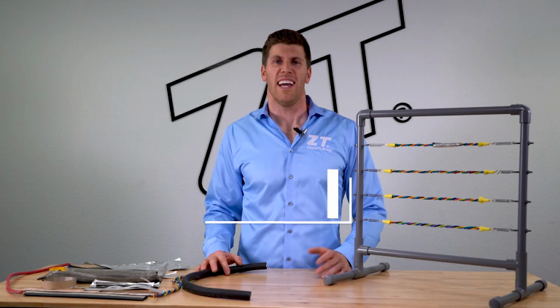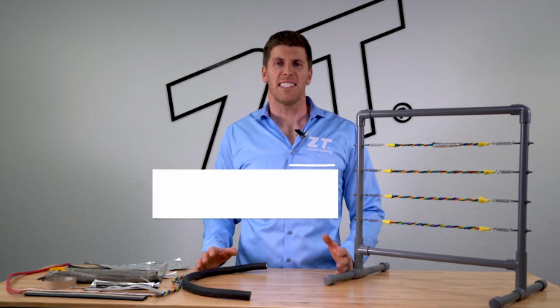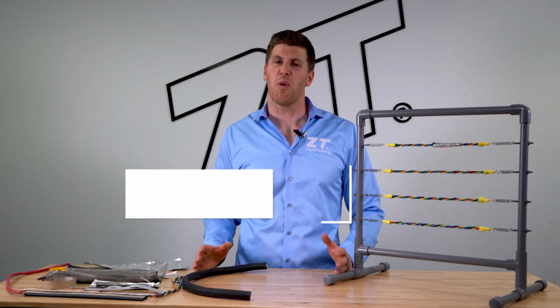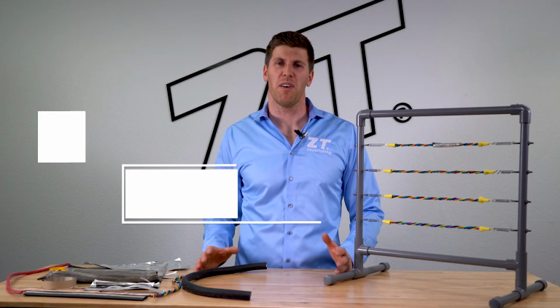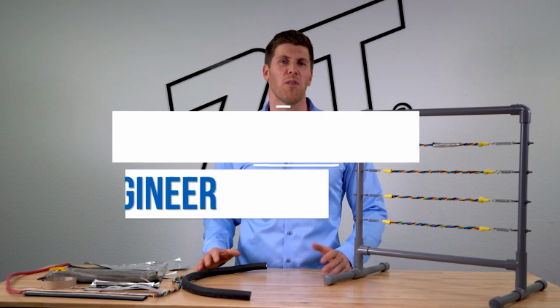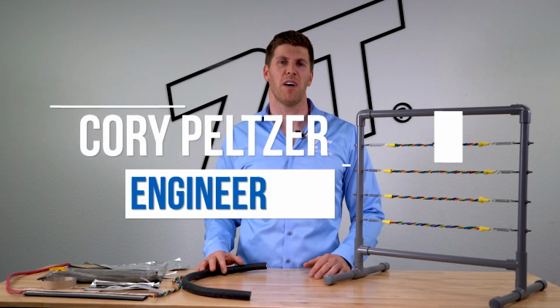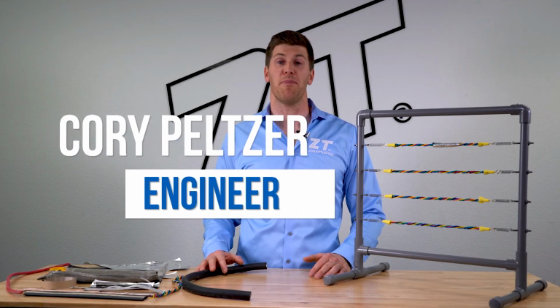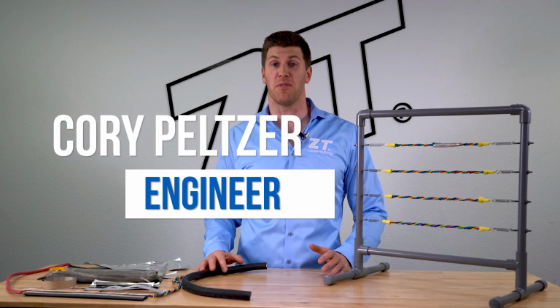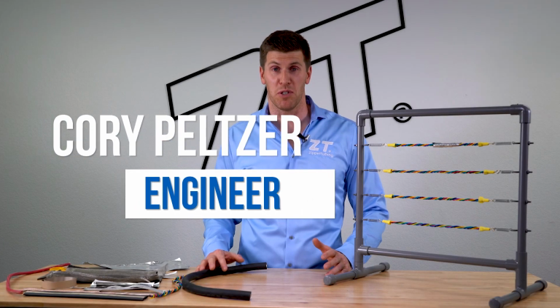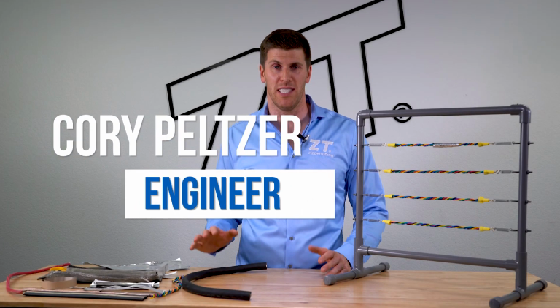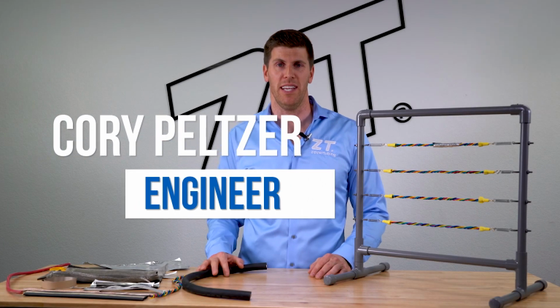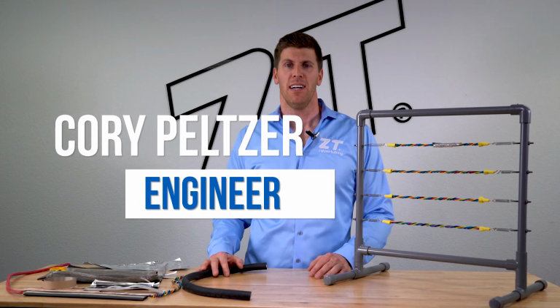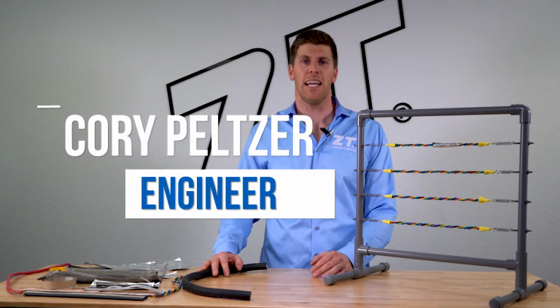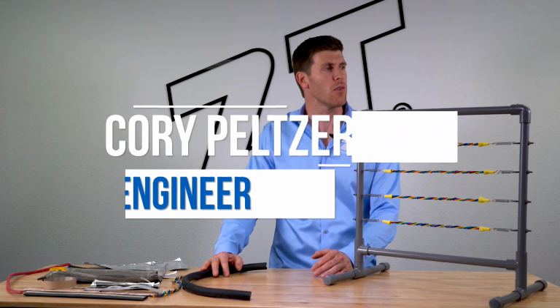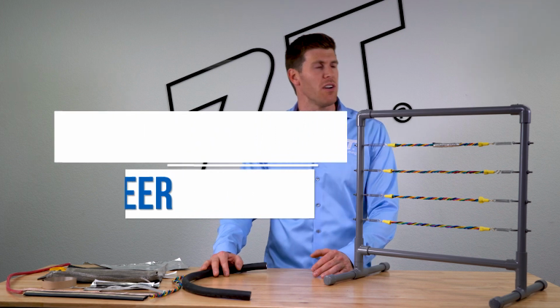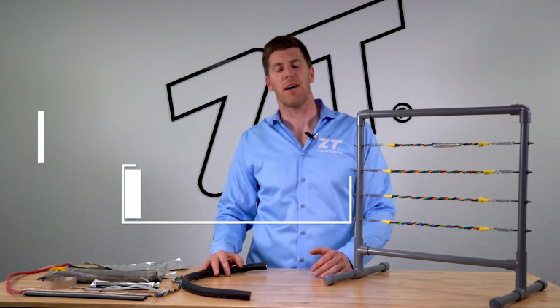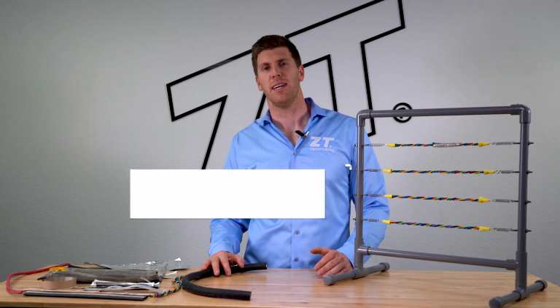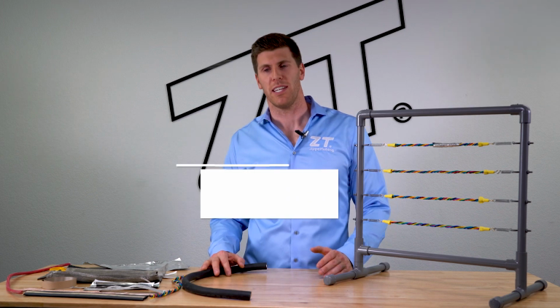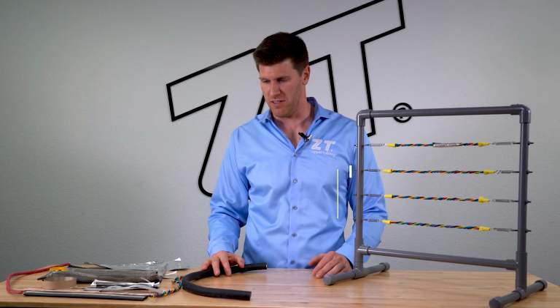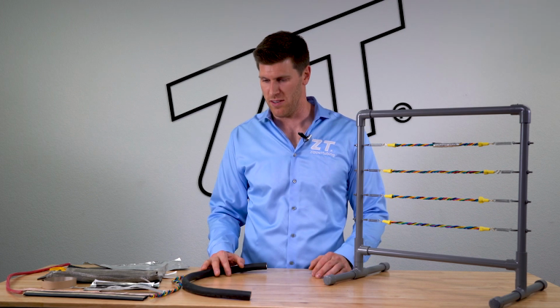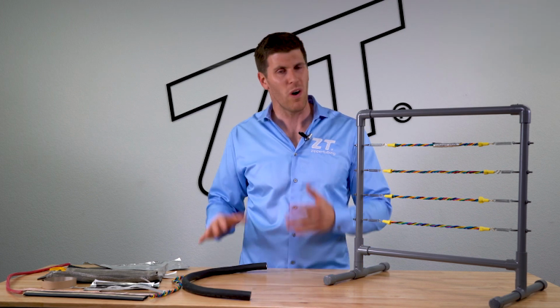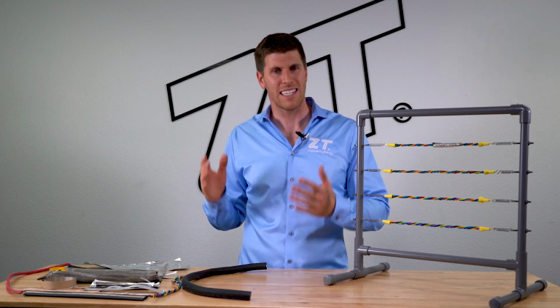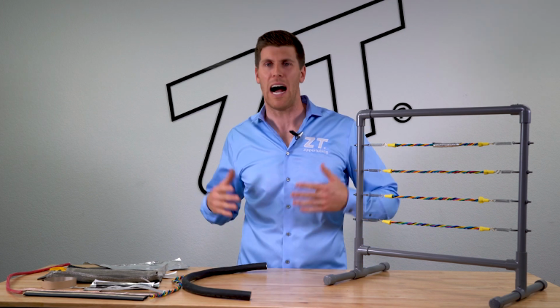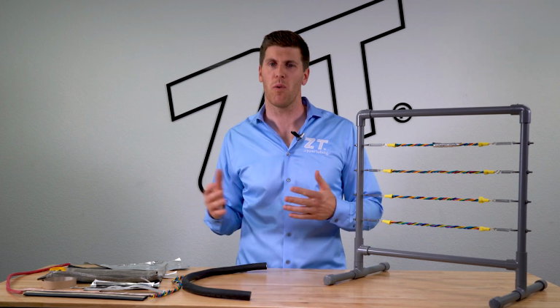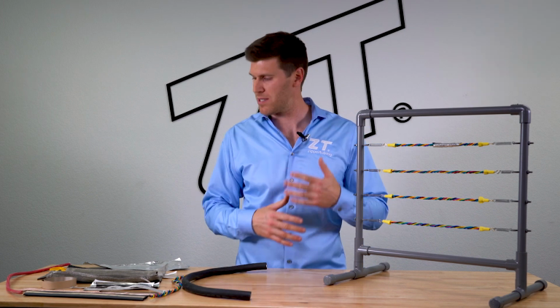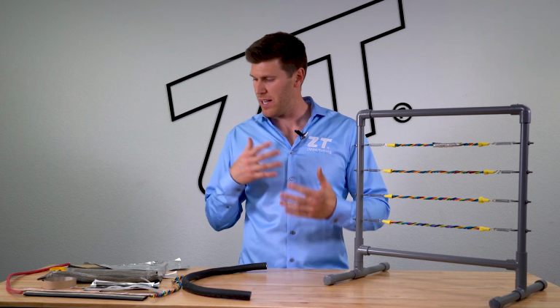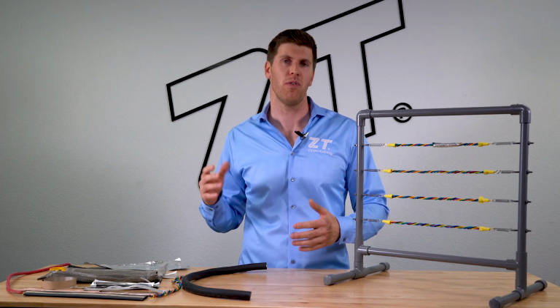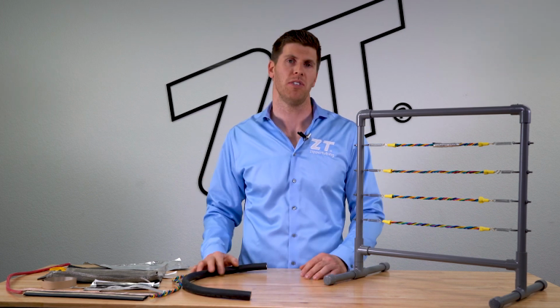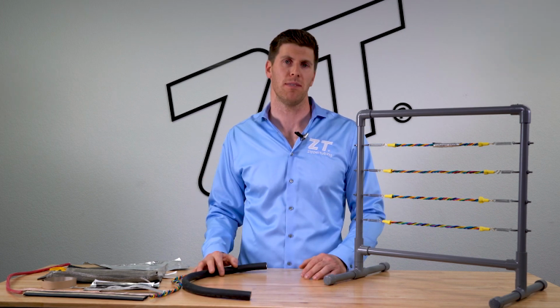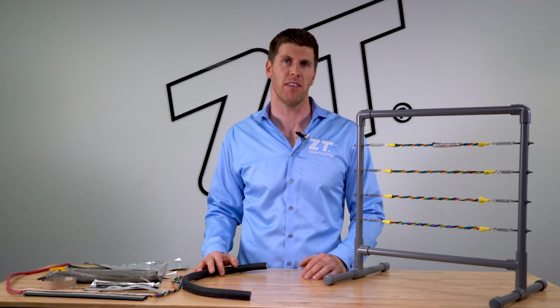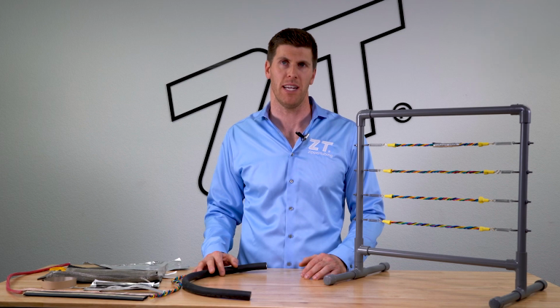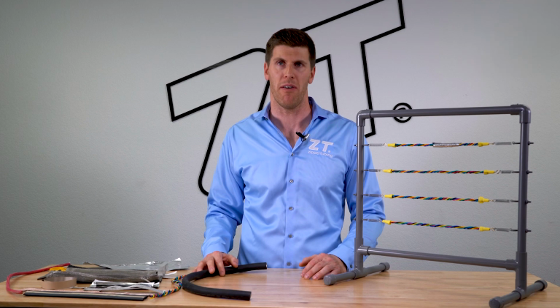Hey guys, I'm Cory. Welcome to another episode of Zipper Tubing TV. Today we are going to talk about EMI shielding — what it is, how it works, and hopefully get you guys a better understanding about it.